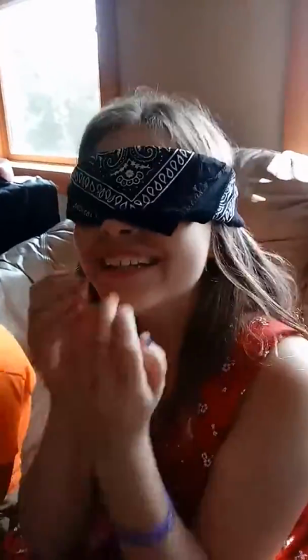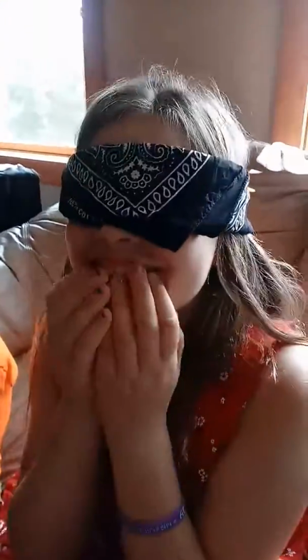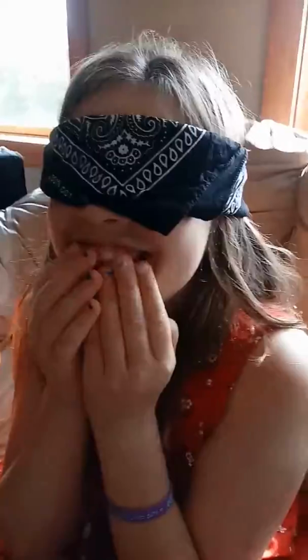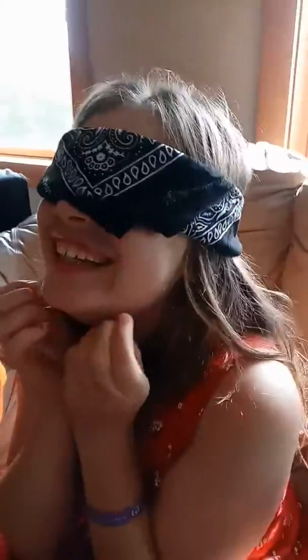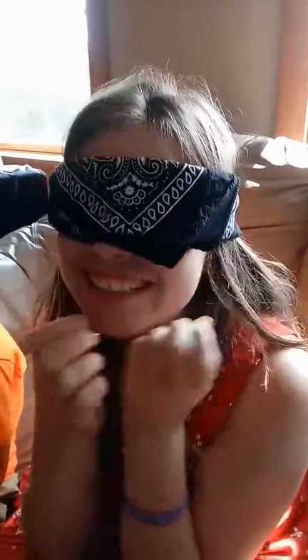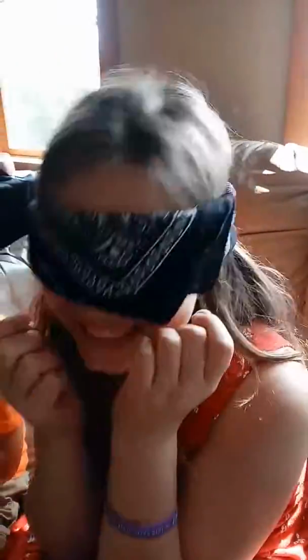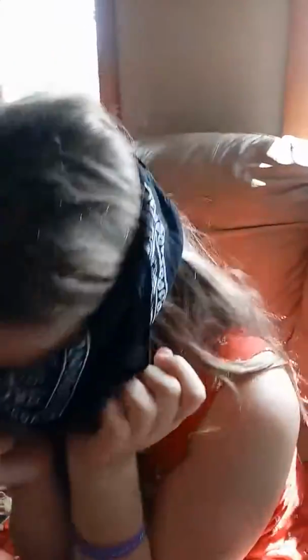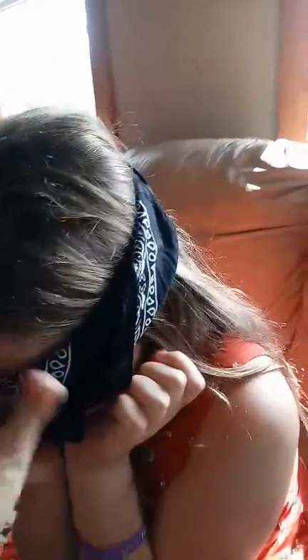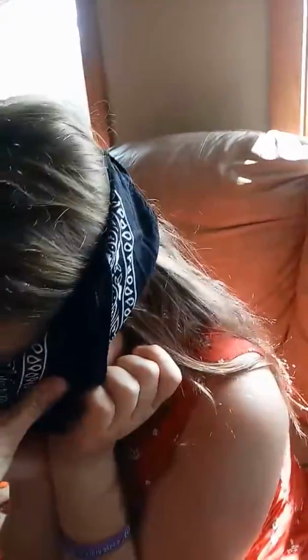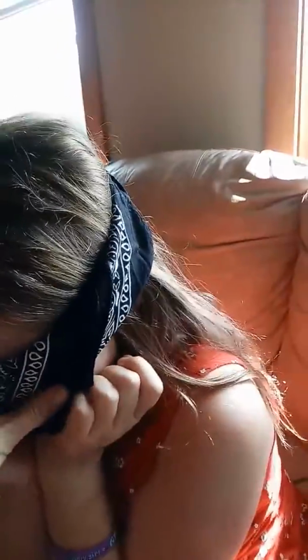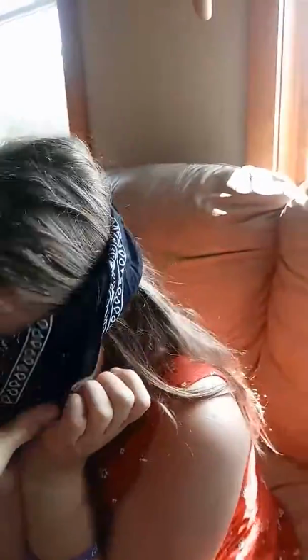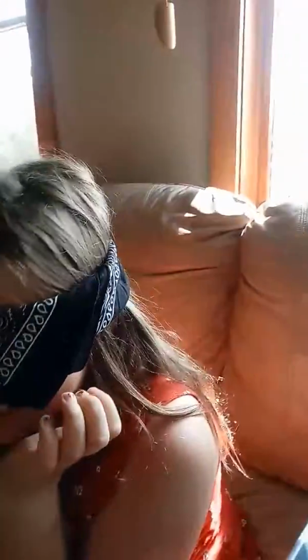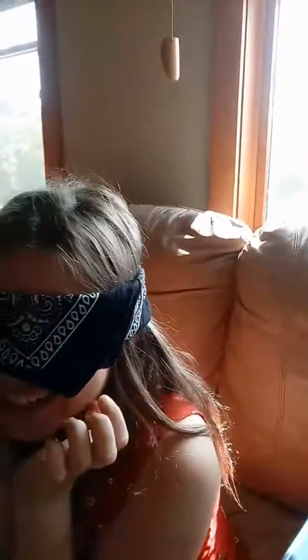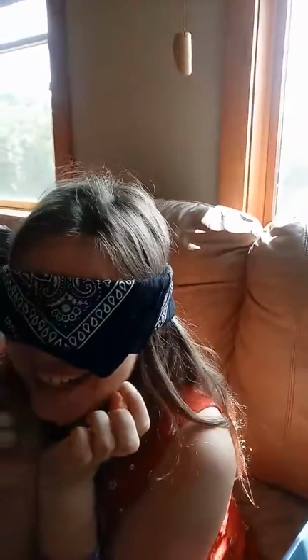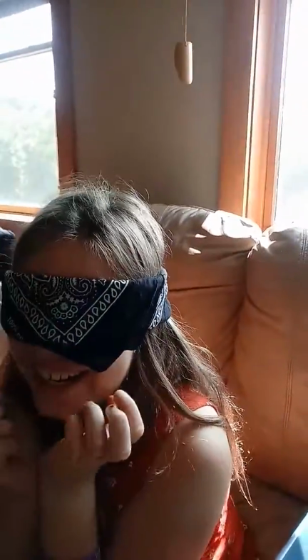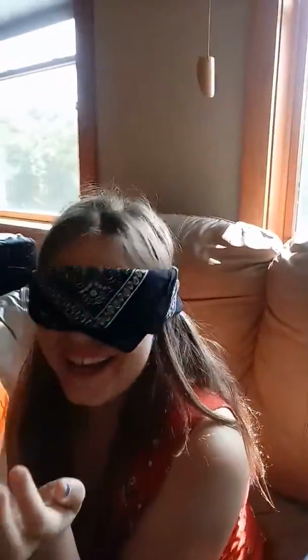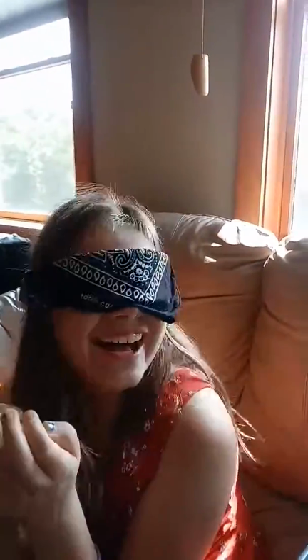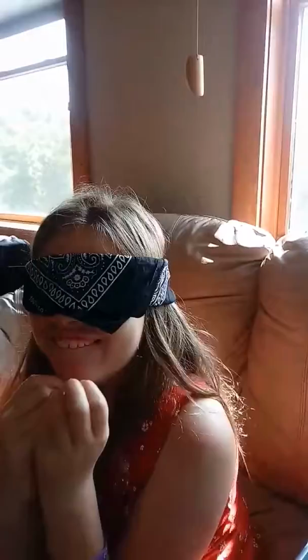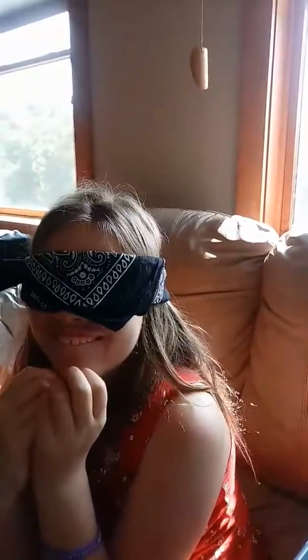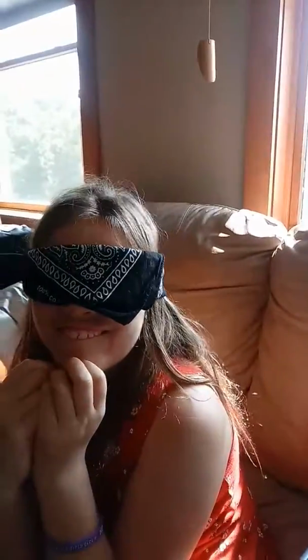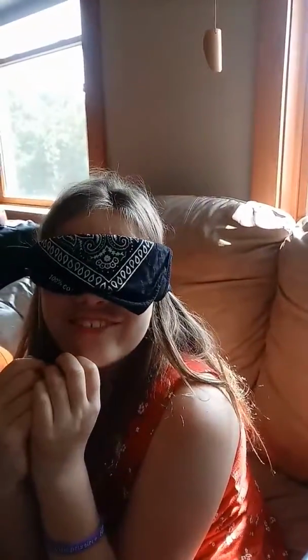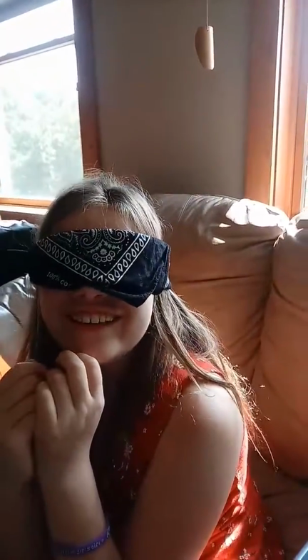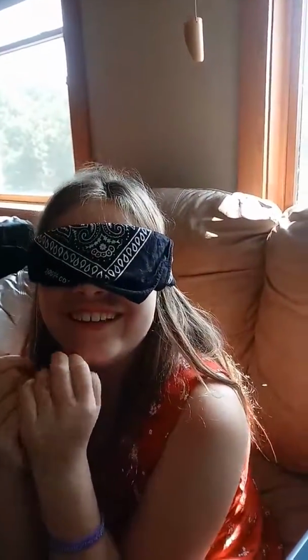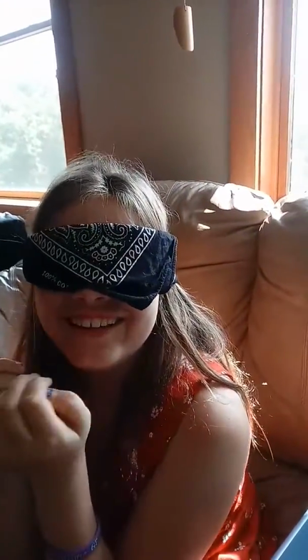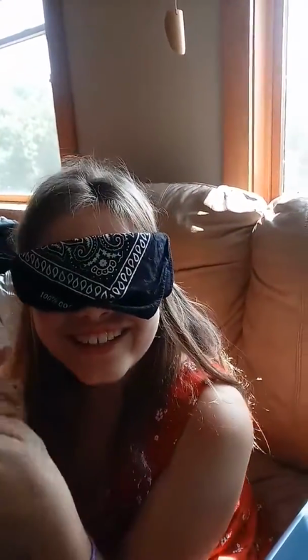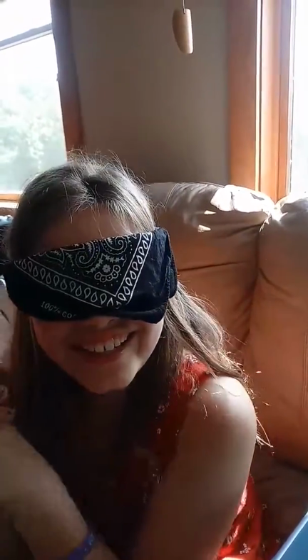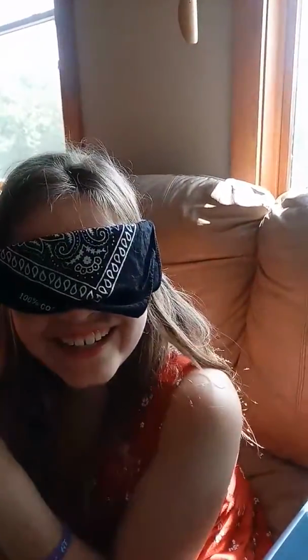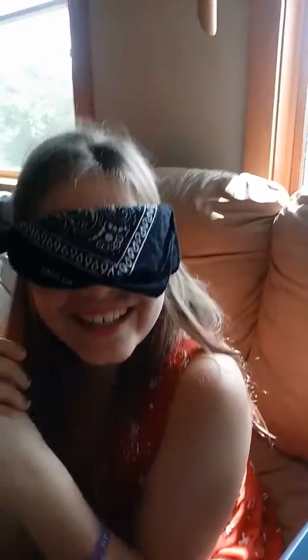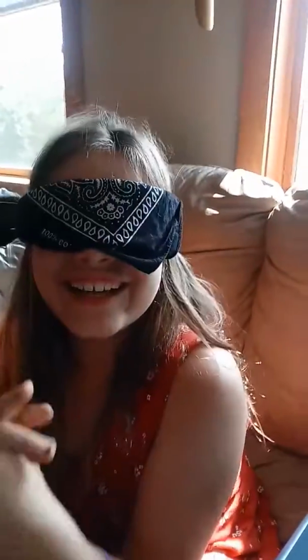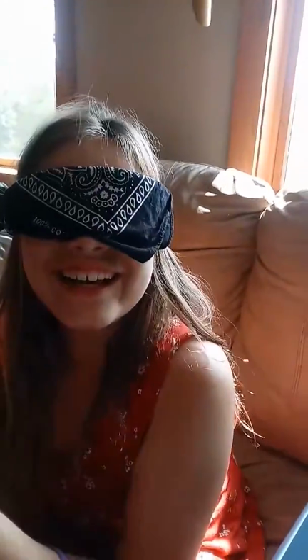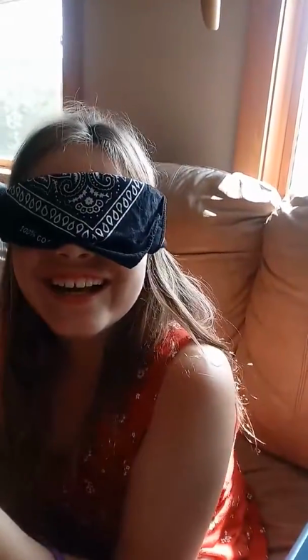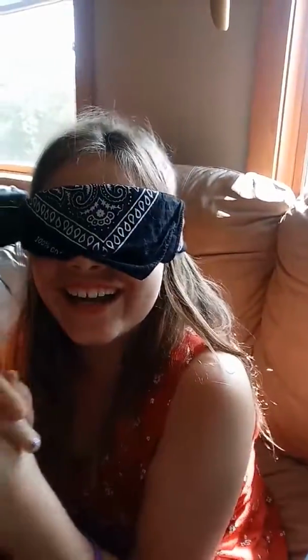Miss Stella has agreed to be our blindfolded person. She cannot see. Stella, how many fingers am I holding out? Three. I'm pretty sure that she can't see anything.